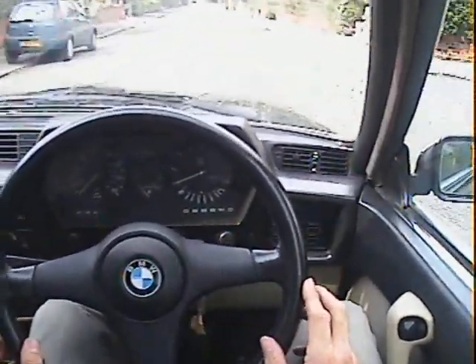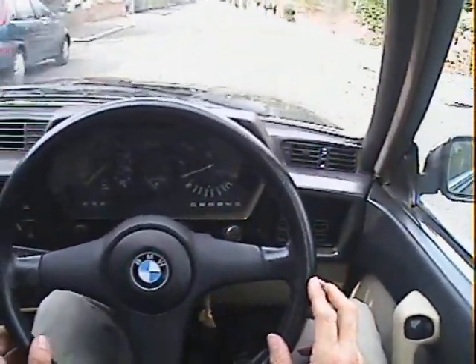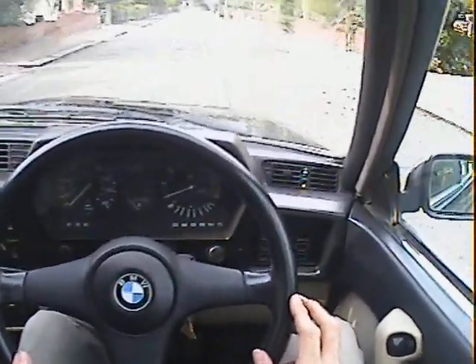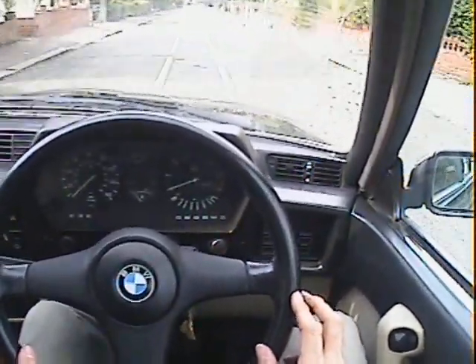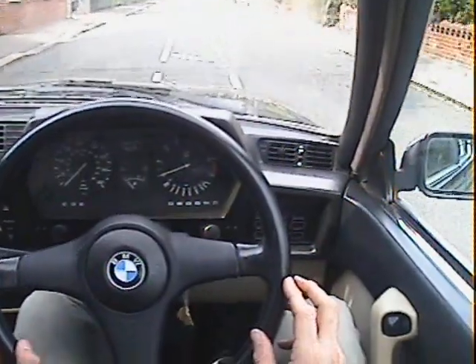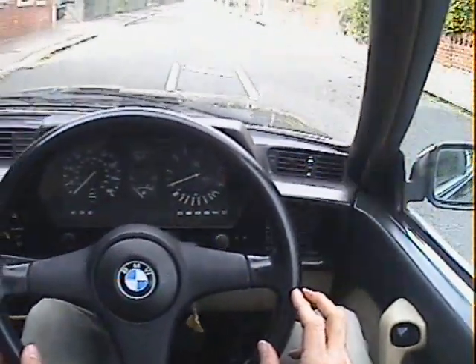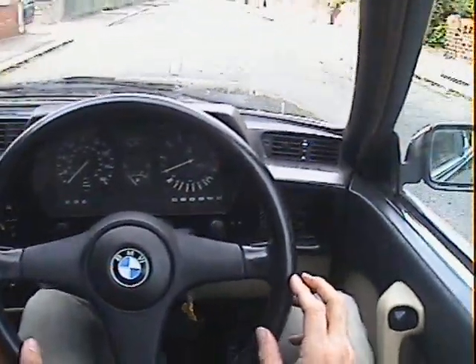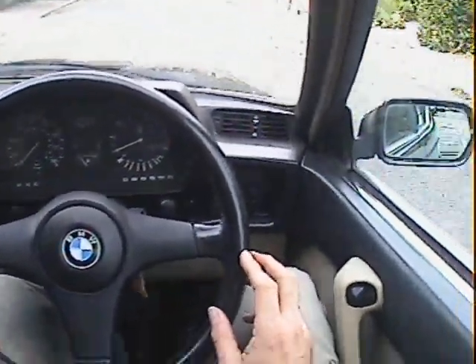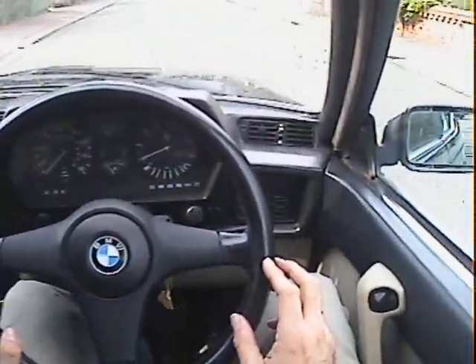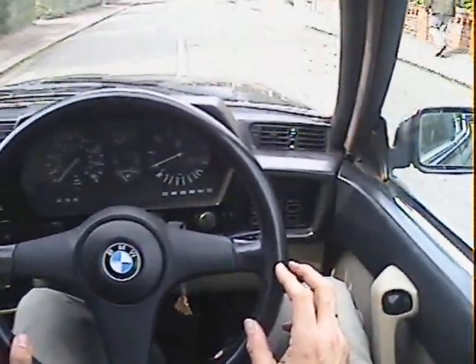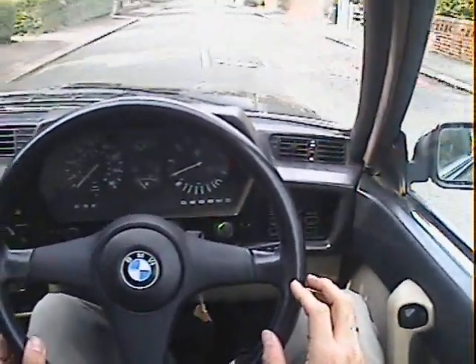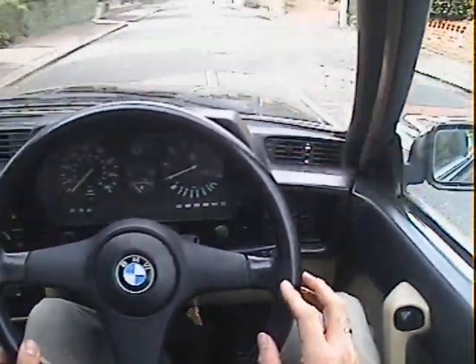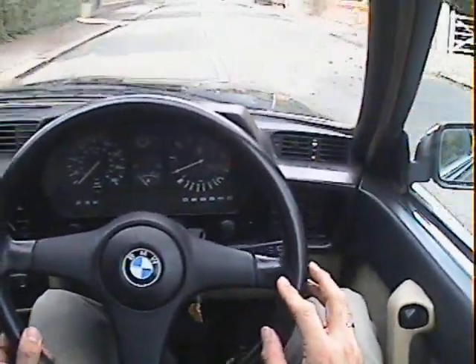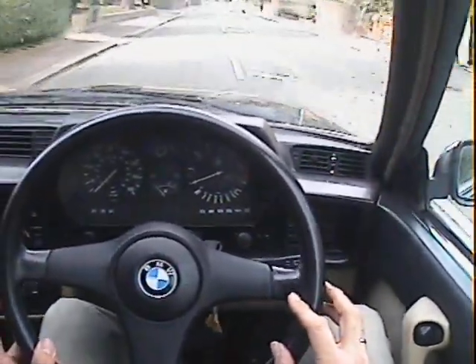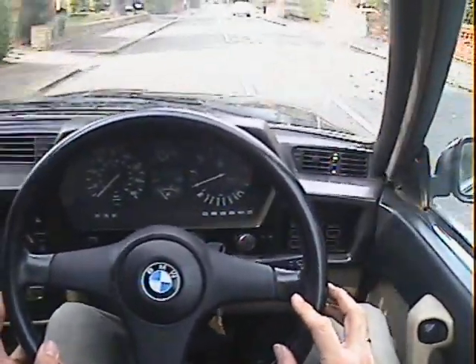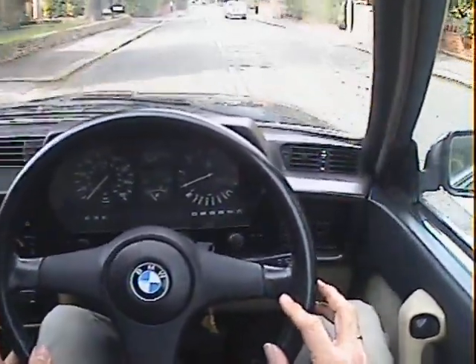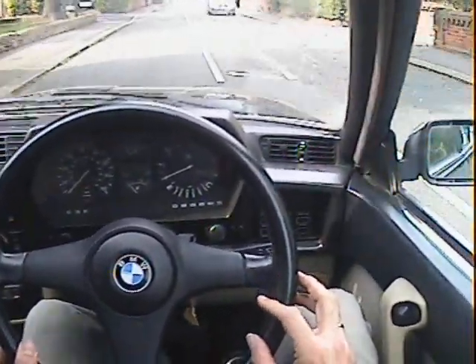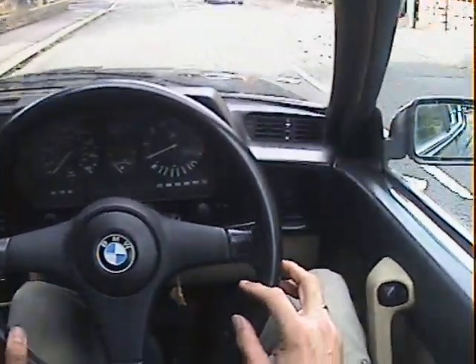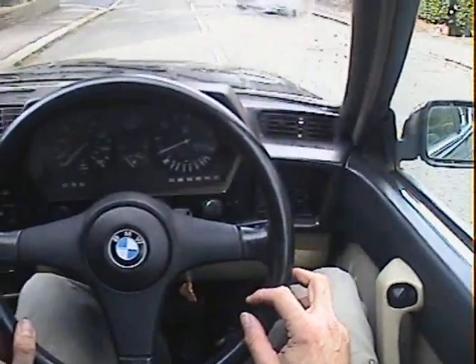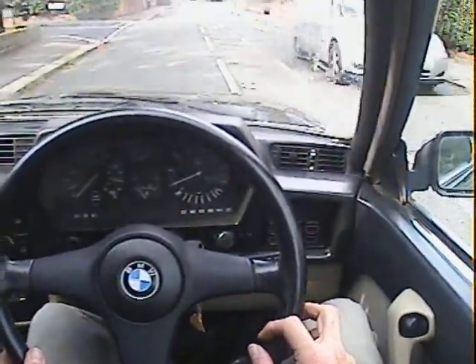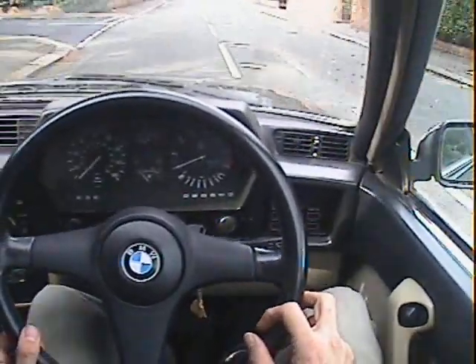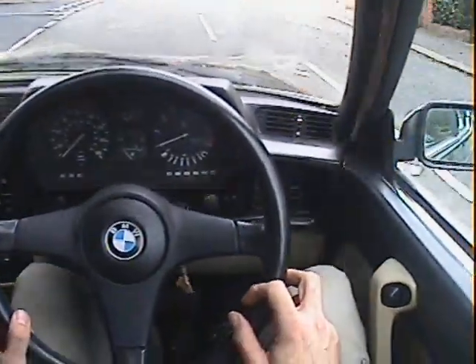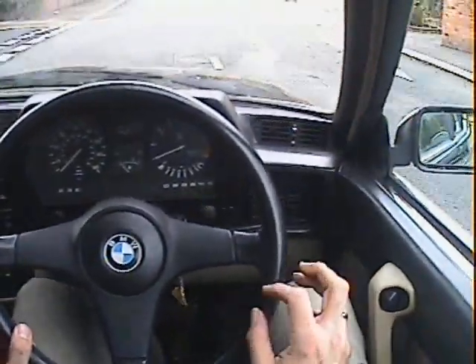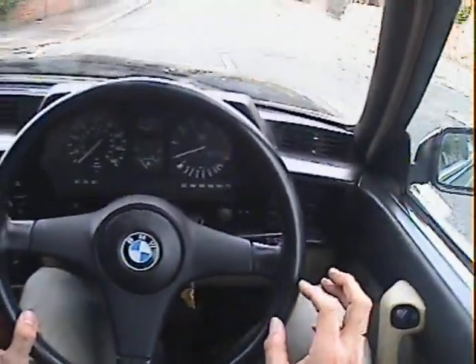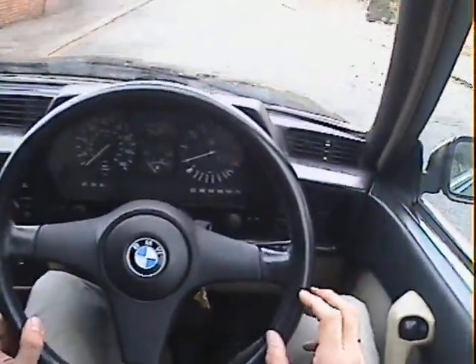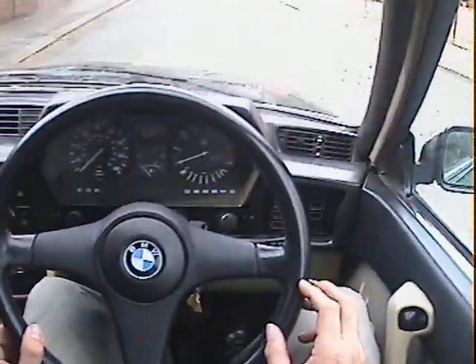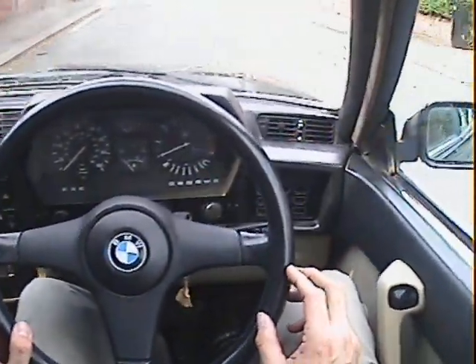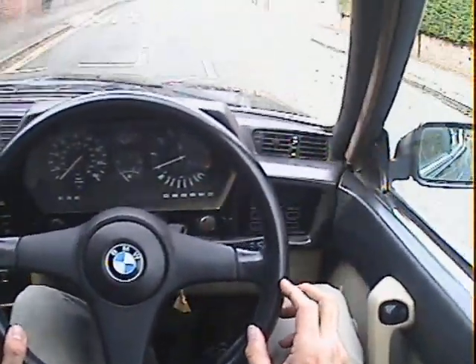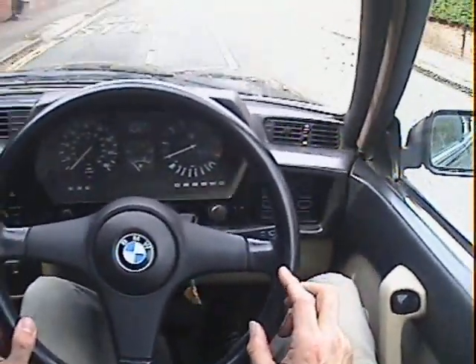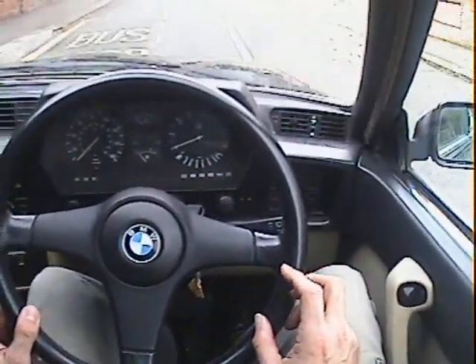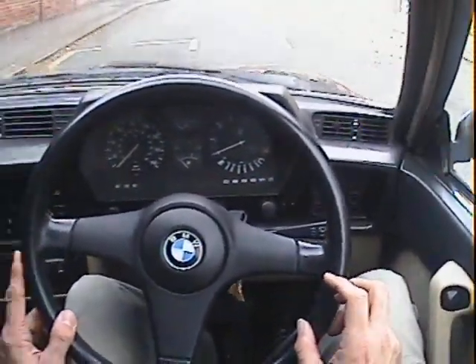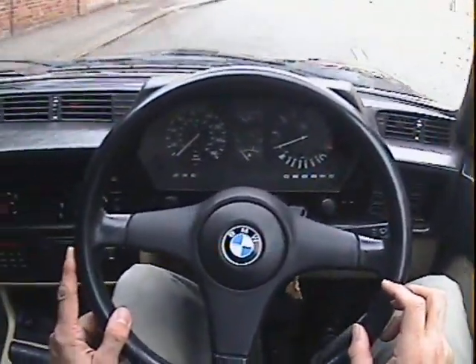Starts on the button, no signs of misfiring or hesitancy, no signs of overheating — although the temperature gauge isn't working, but it doesn't feel like it's getting hot.